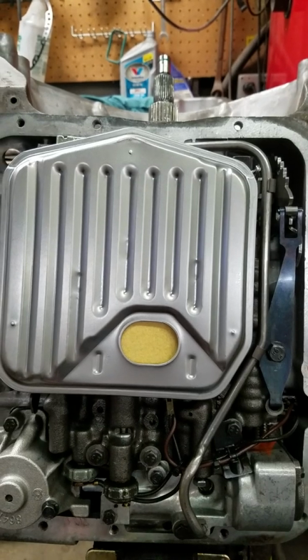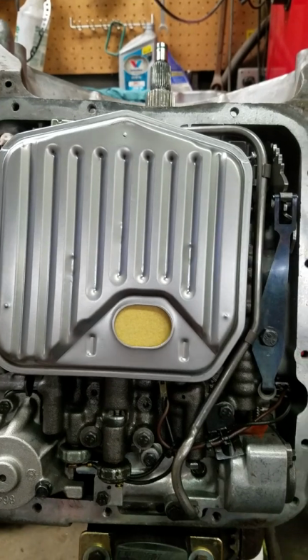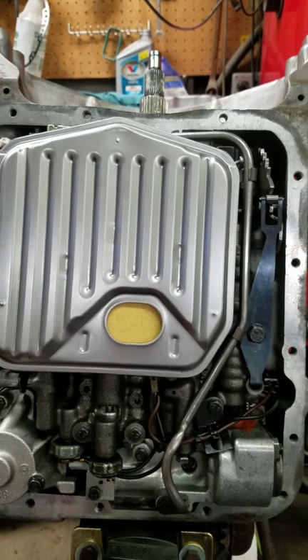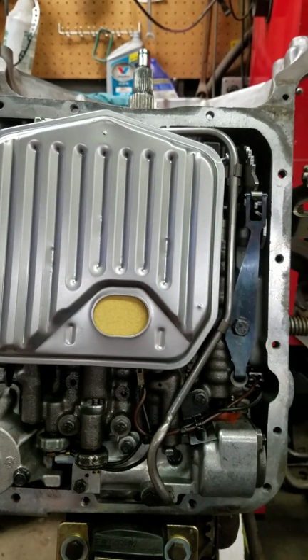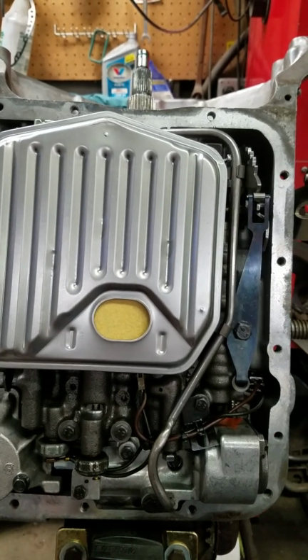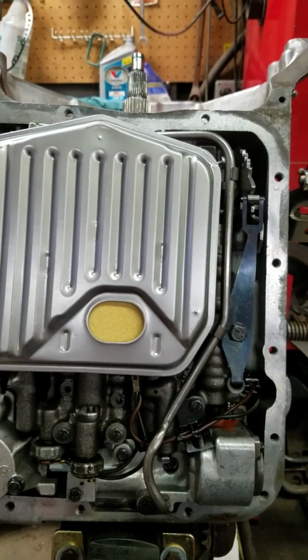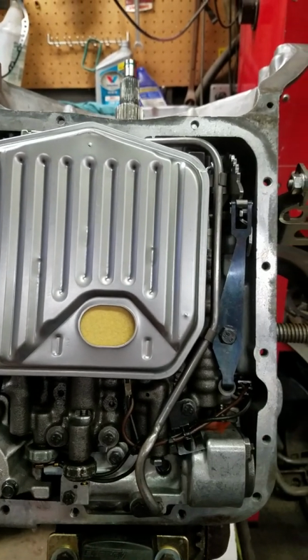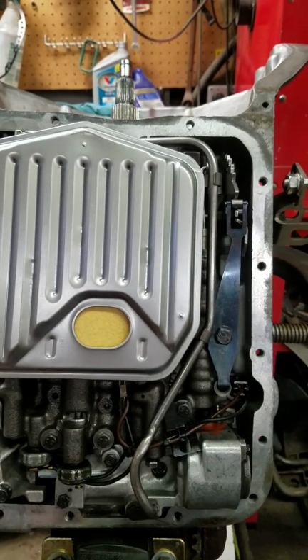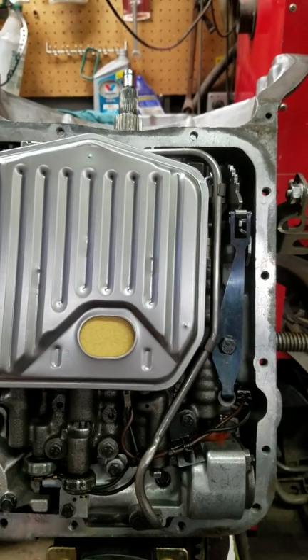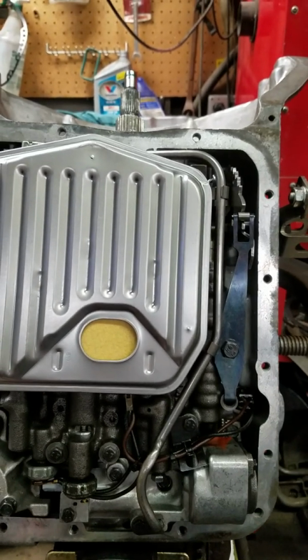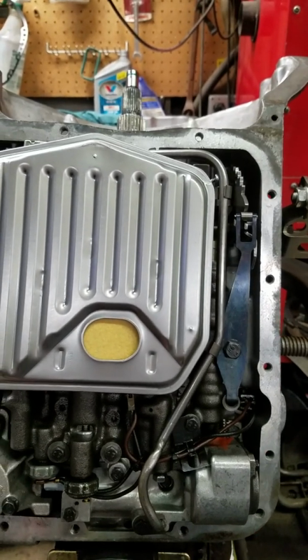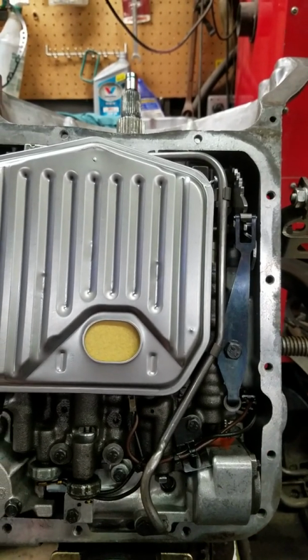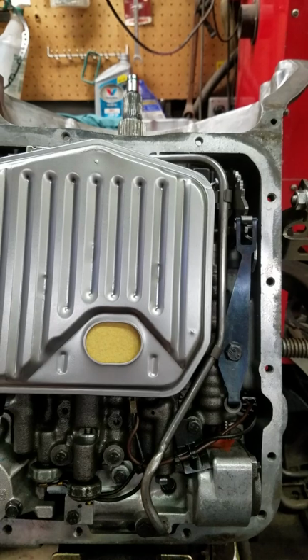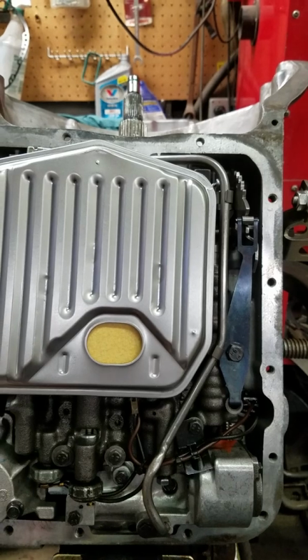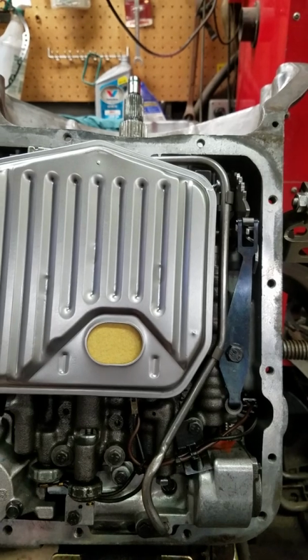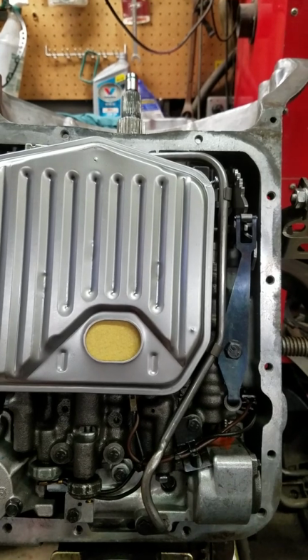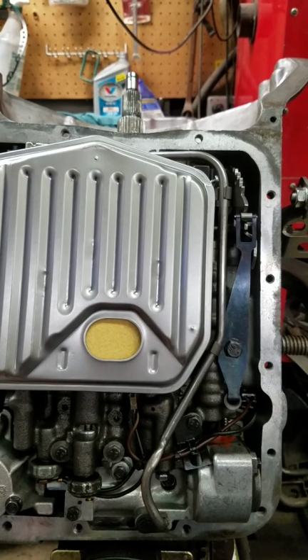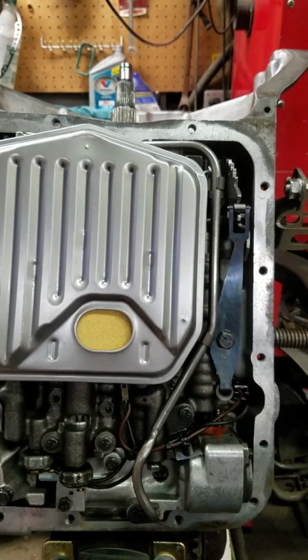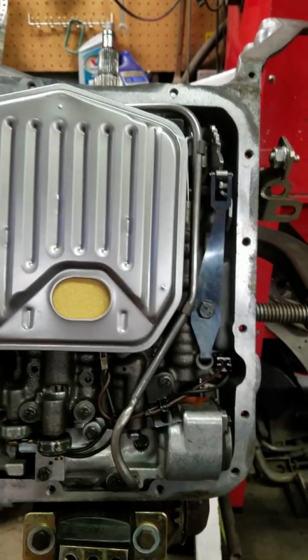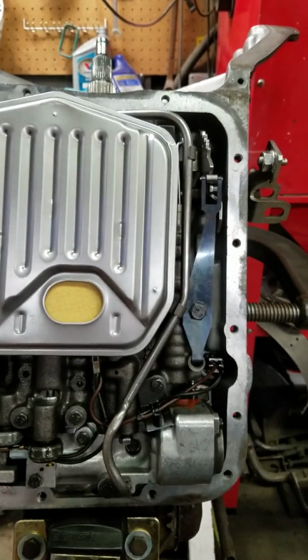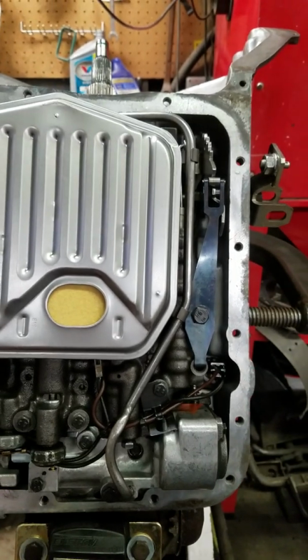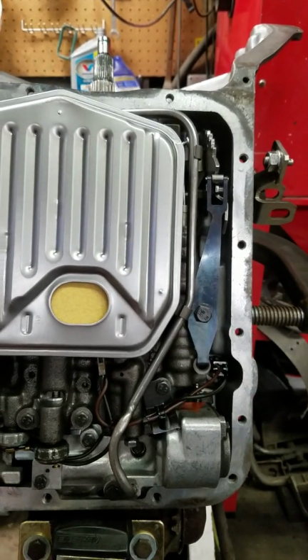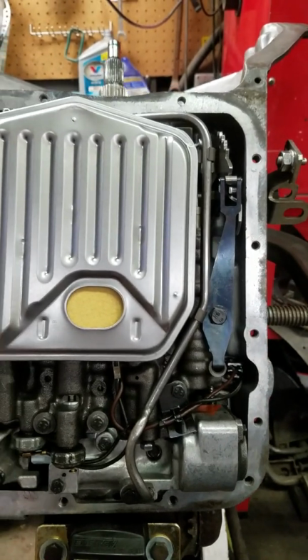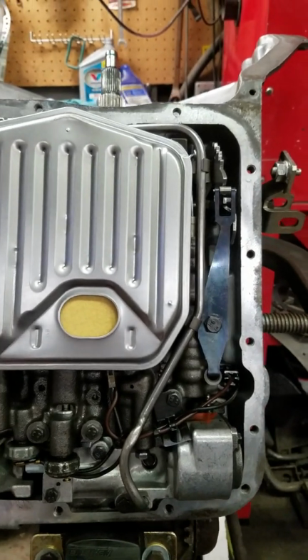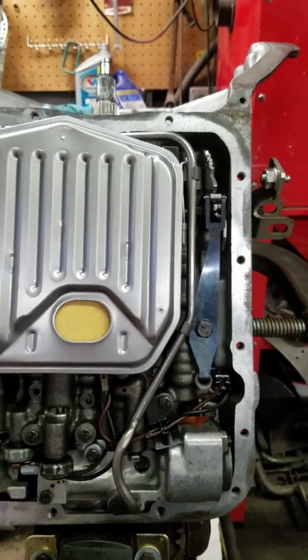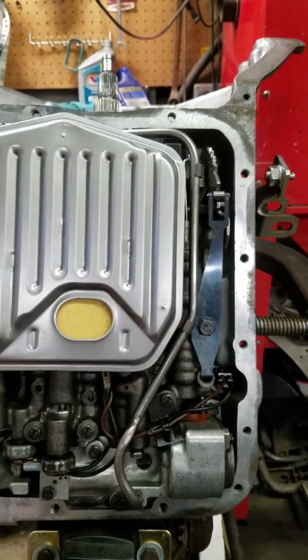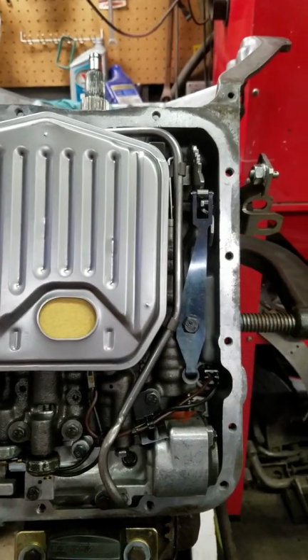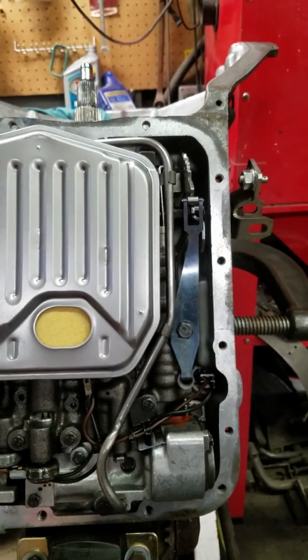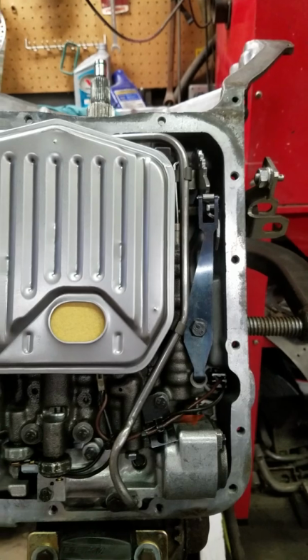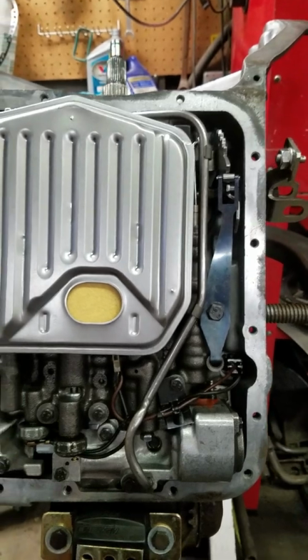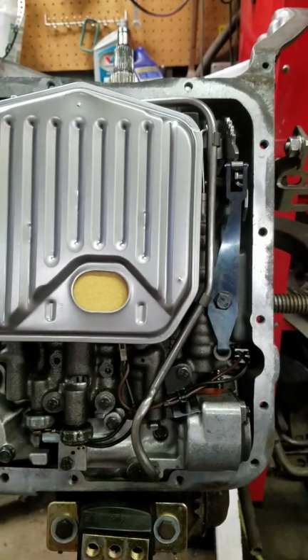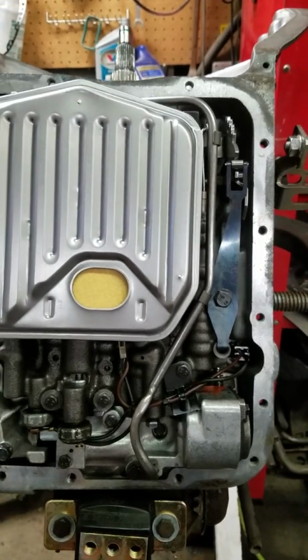I'm going to do a quick video on a 700R4 or 4L60 on the lock-up solenoid and how that works.